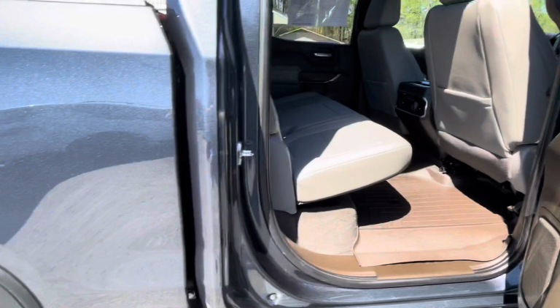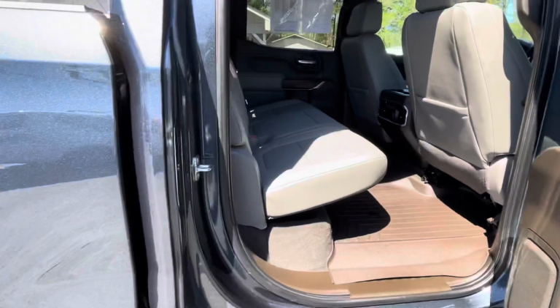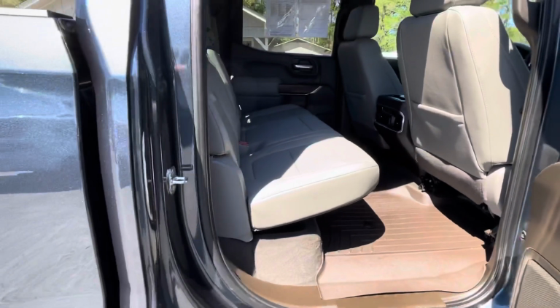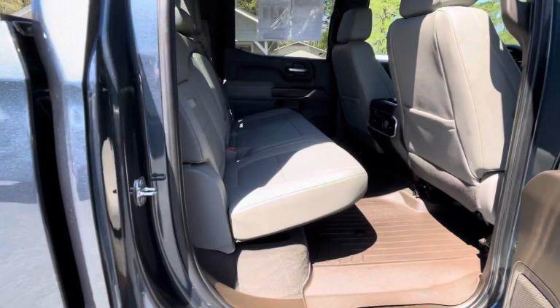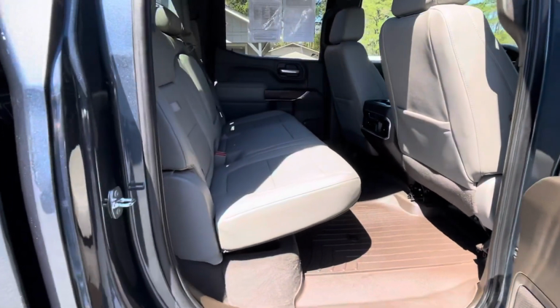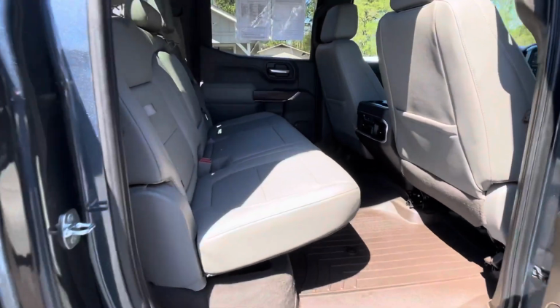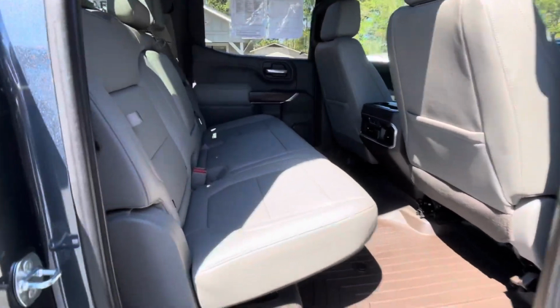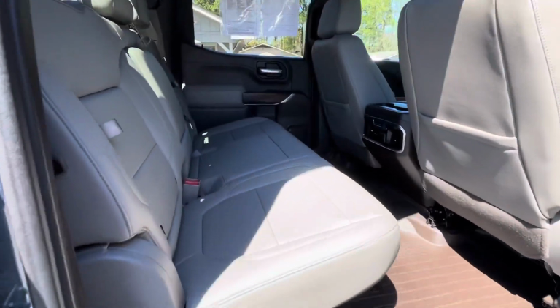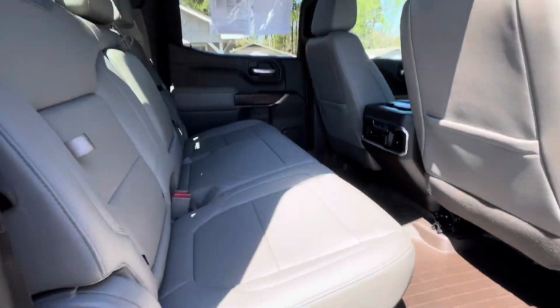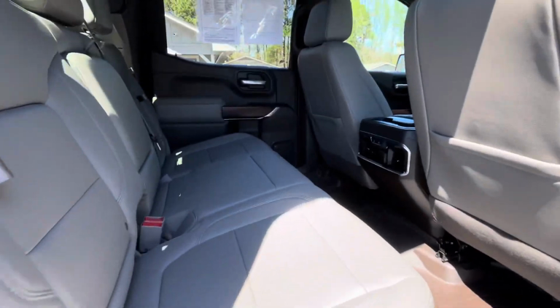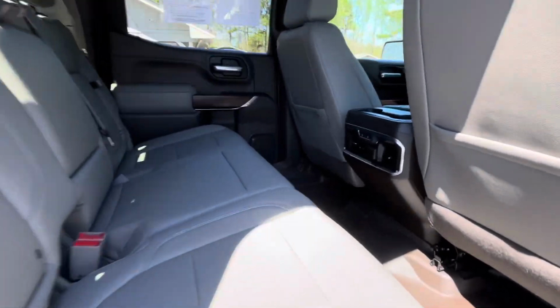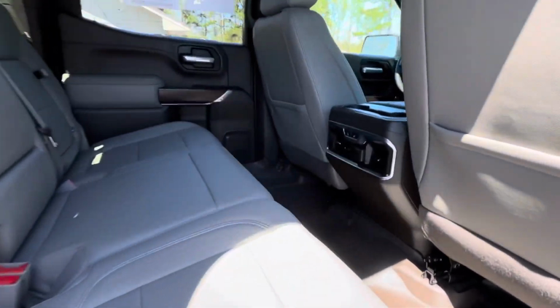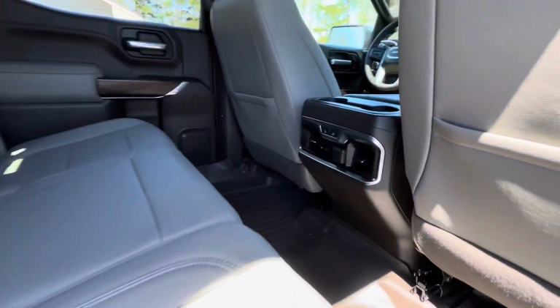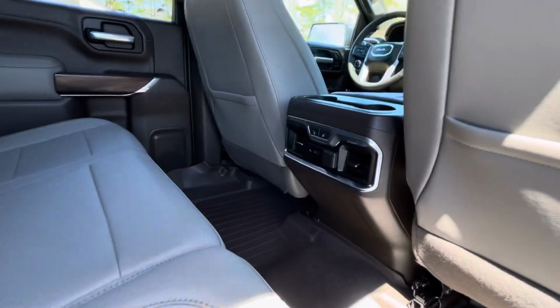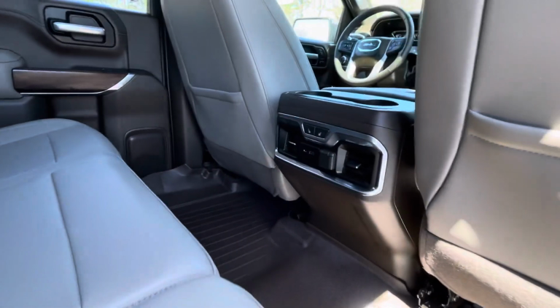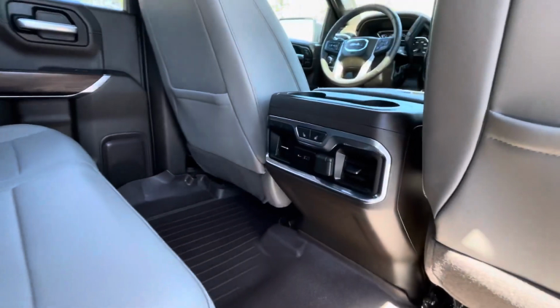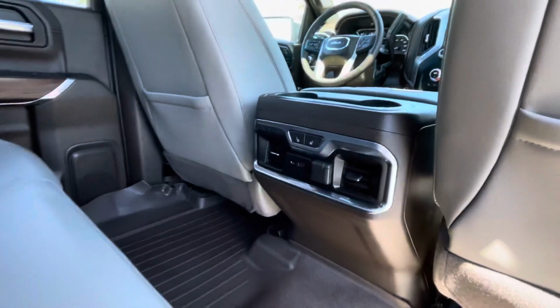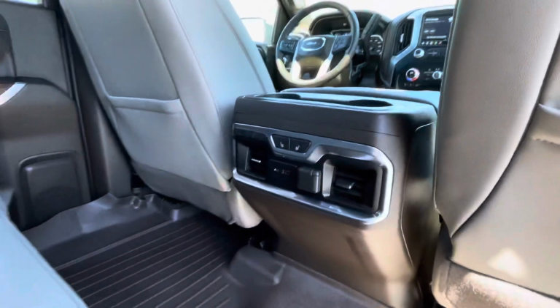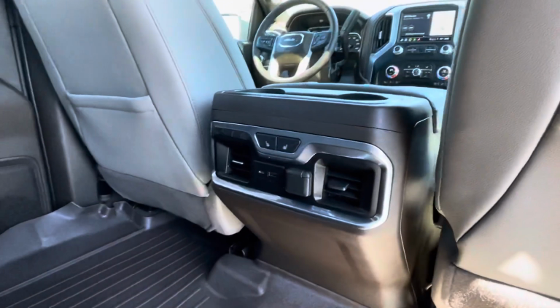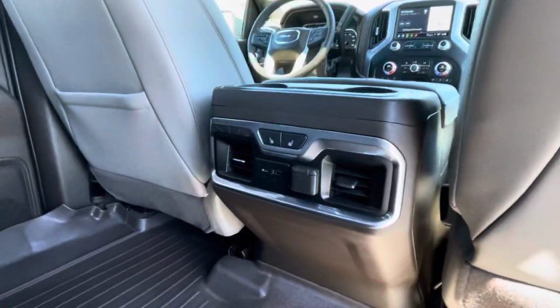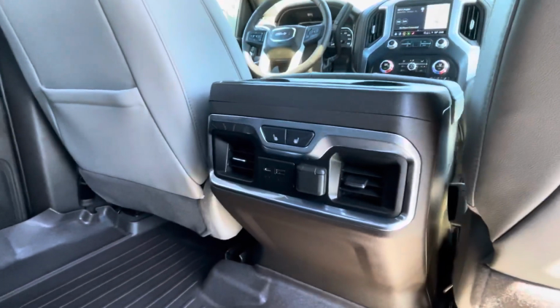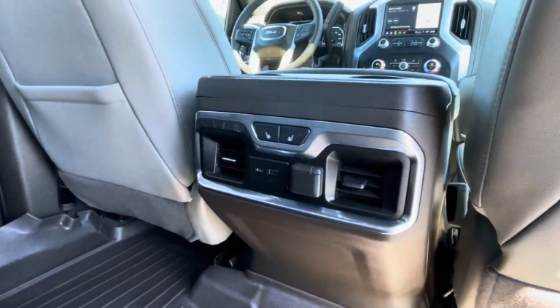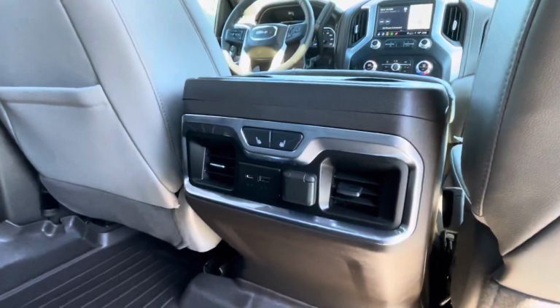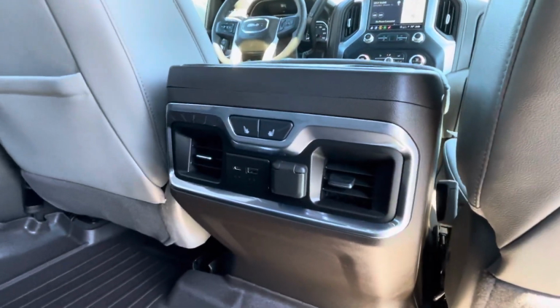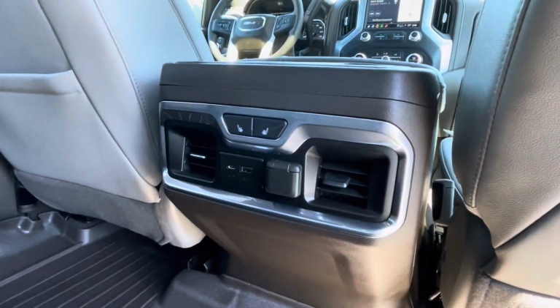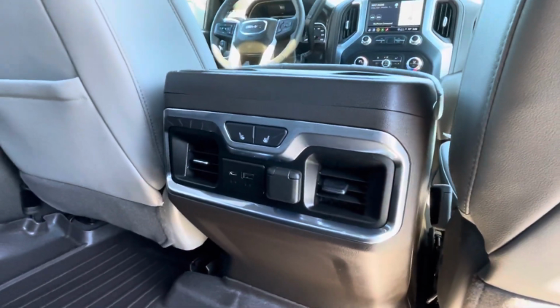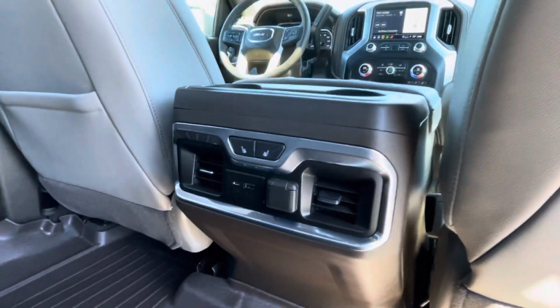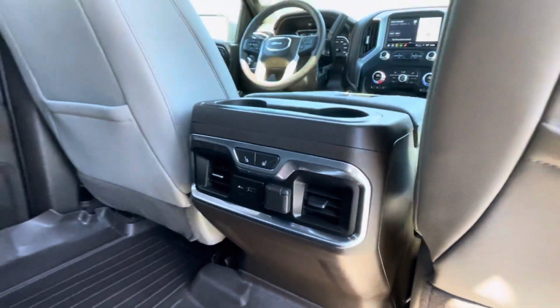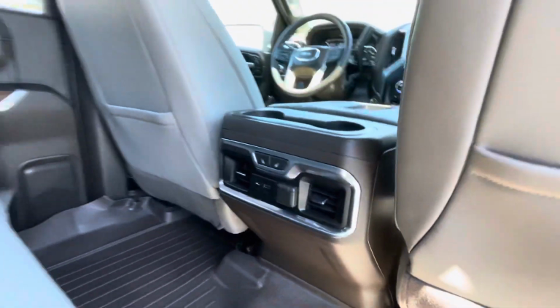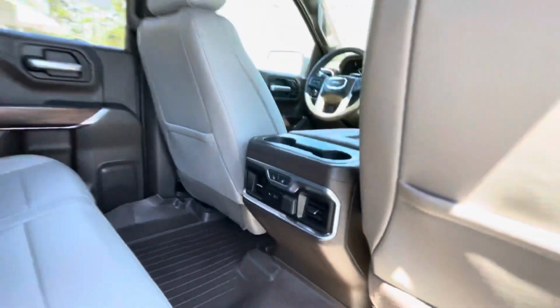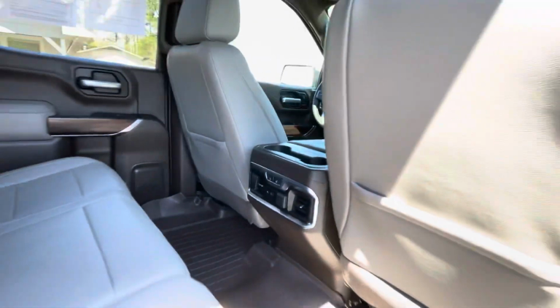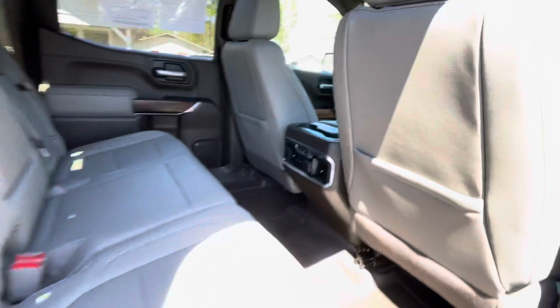More than enough room for your rear seat passengers for their comfort and convenience. You've got rear air vents, dual USB charging ports, a 12-volt outlet, and even rear heated seats.